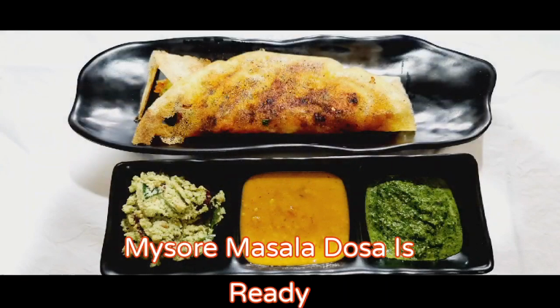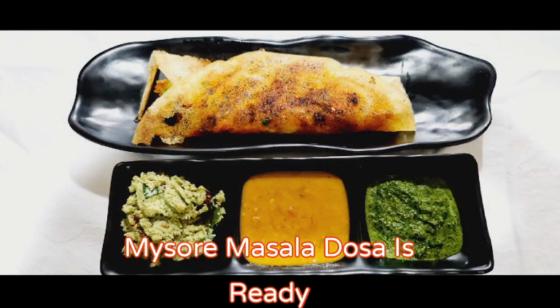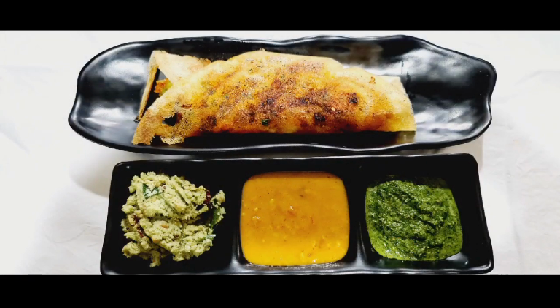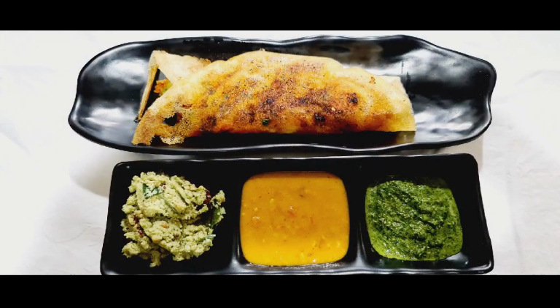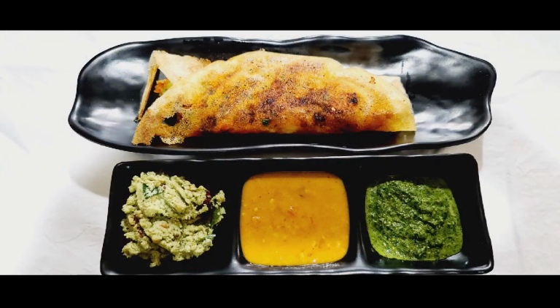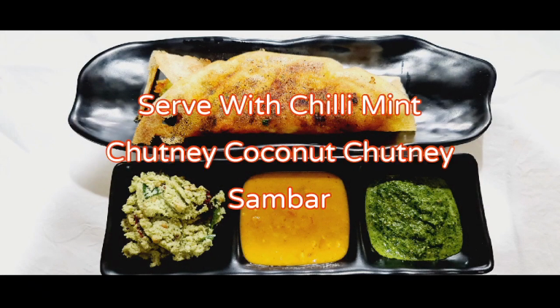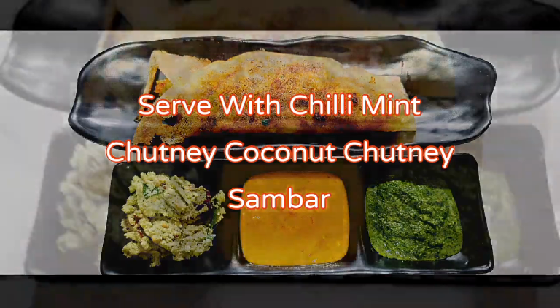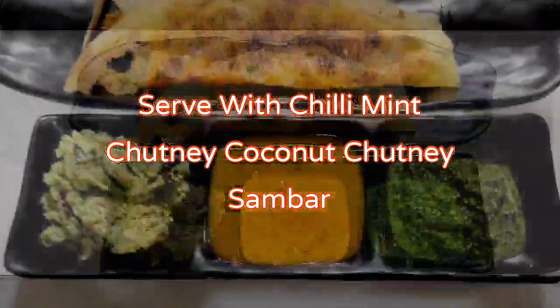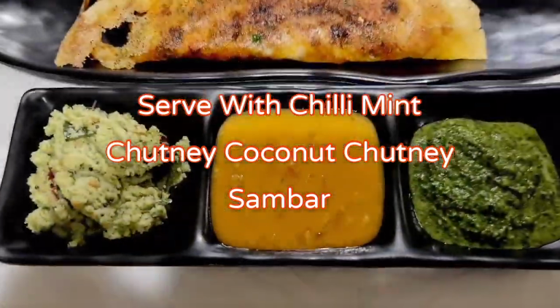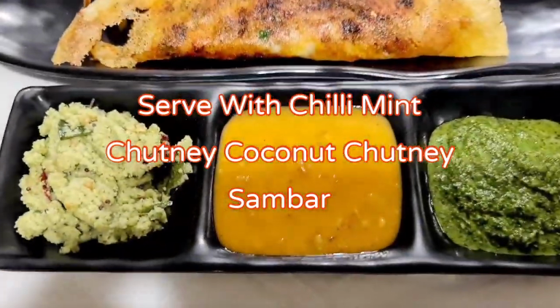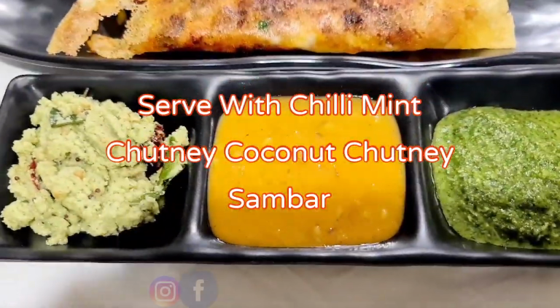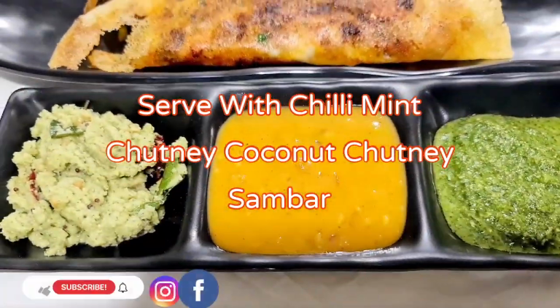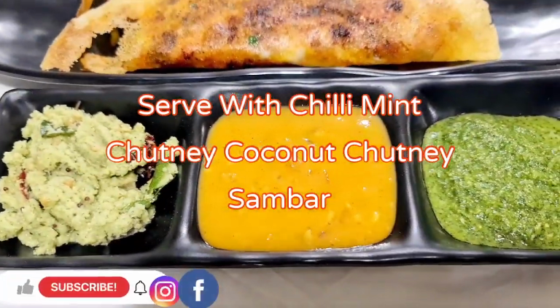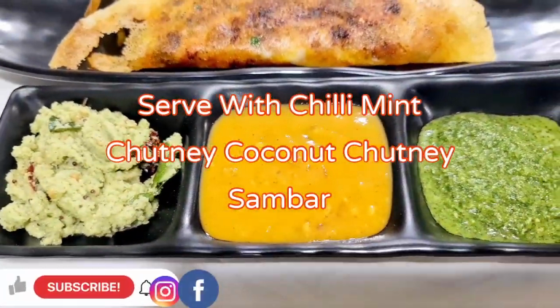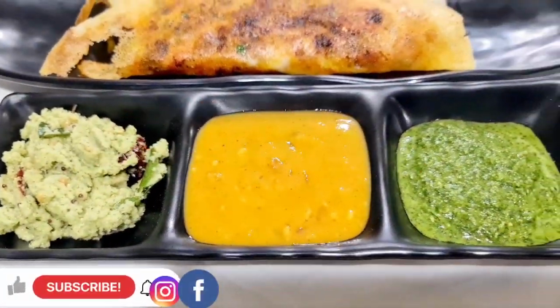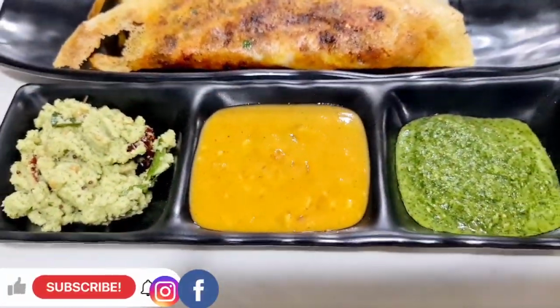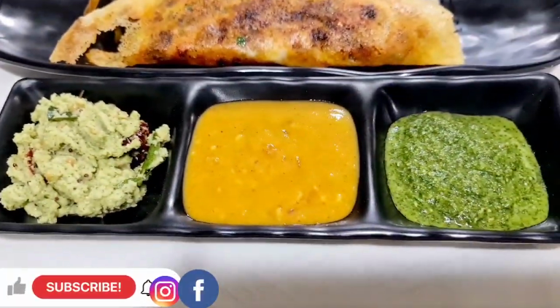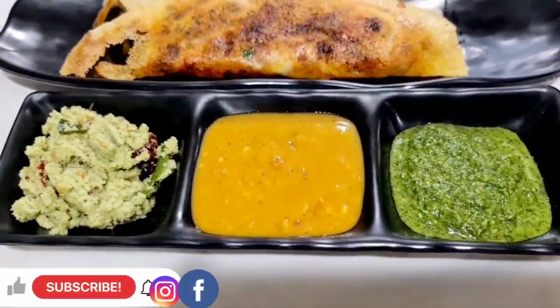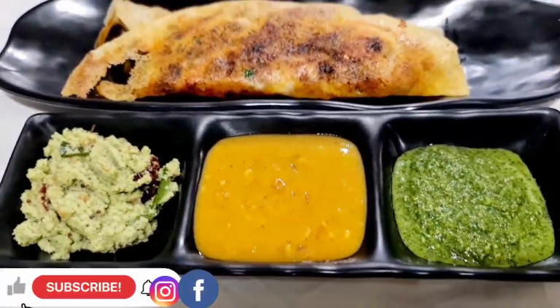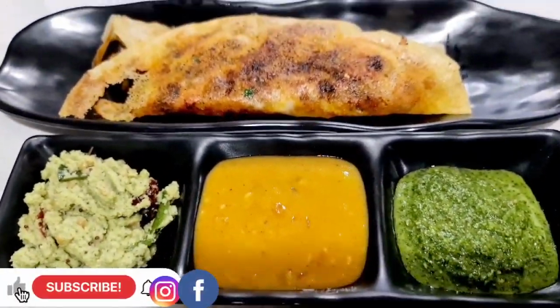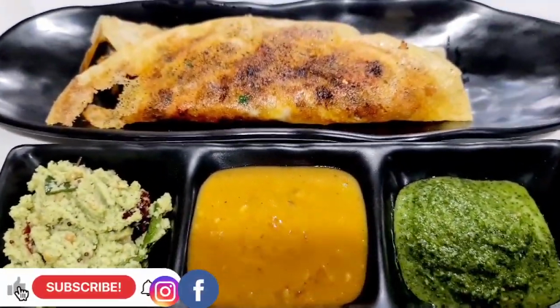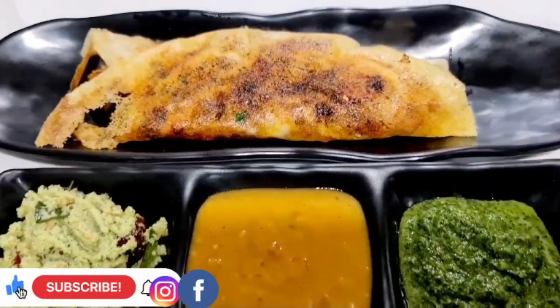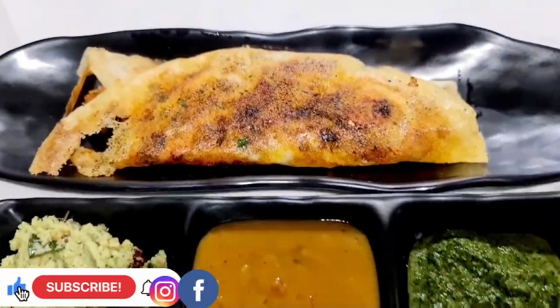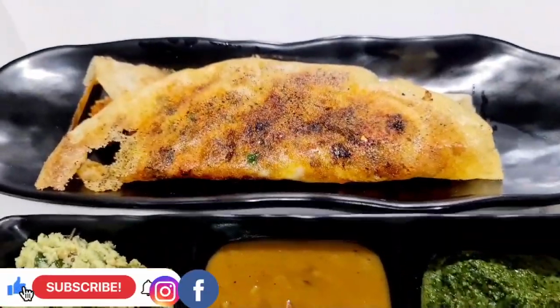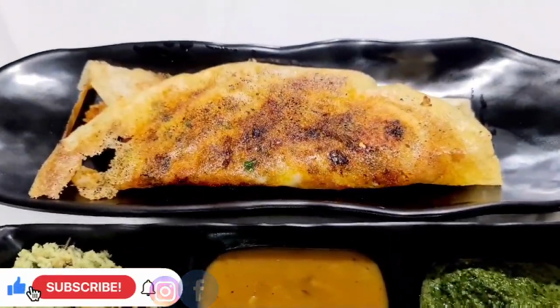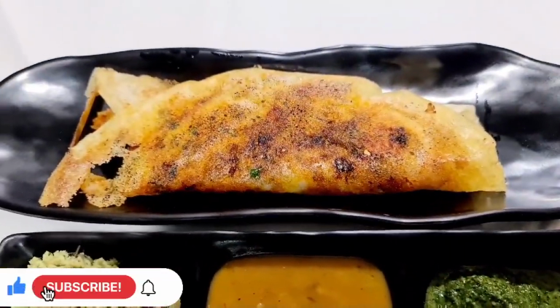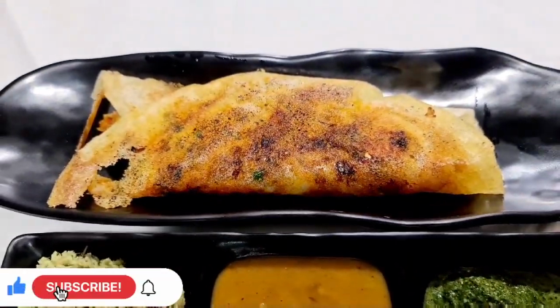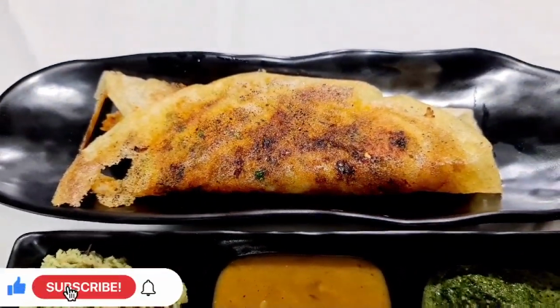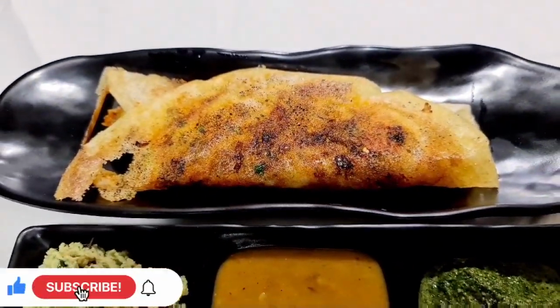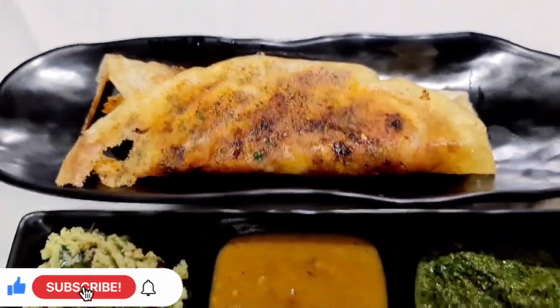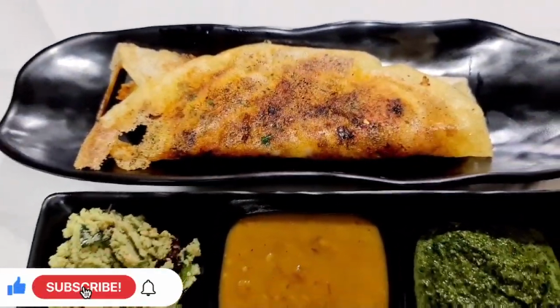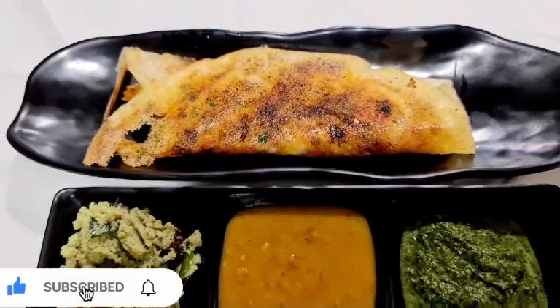Serve with coconut chutney, sambar, and chili mint chutney. Please do subscribe to my channel and hit the bell icon for future notifications. Thank you for watching.